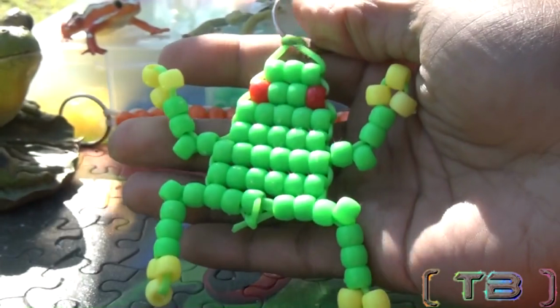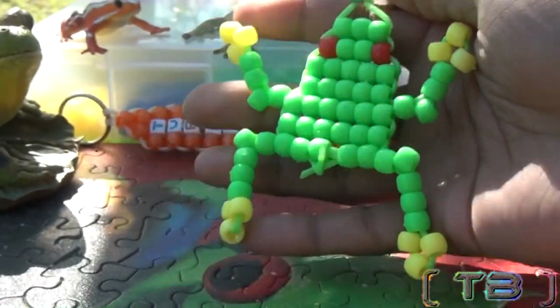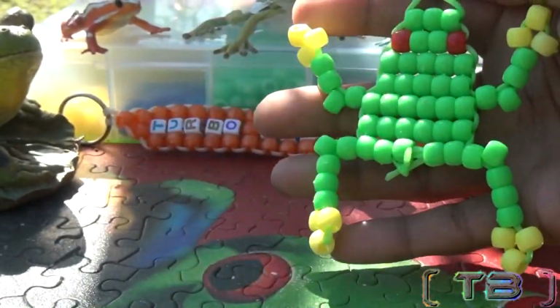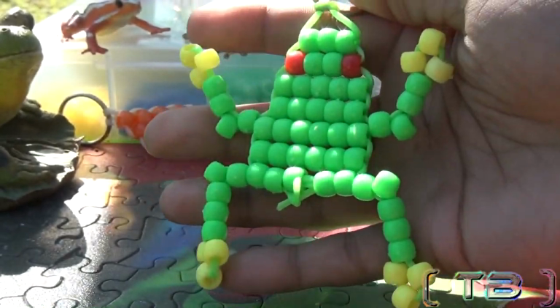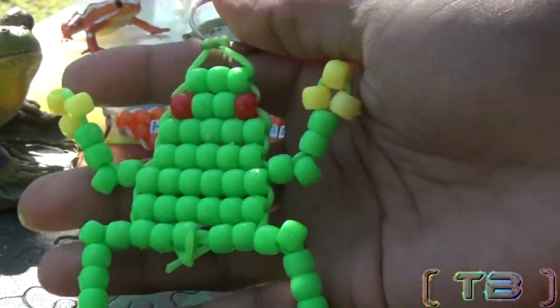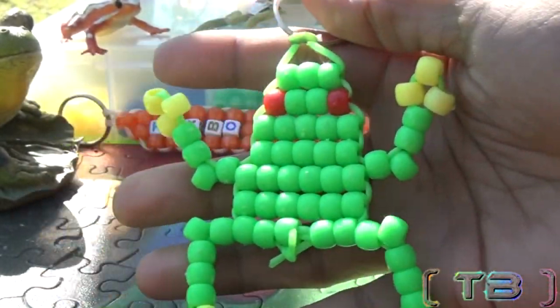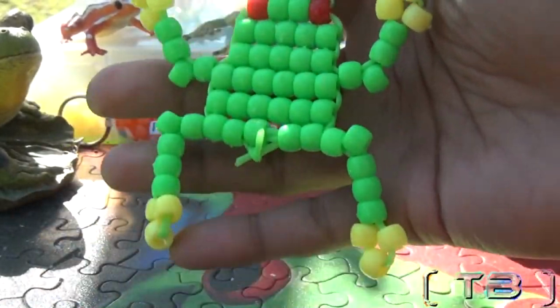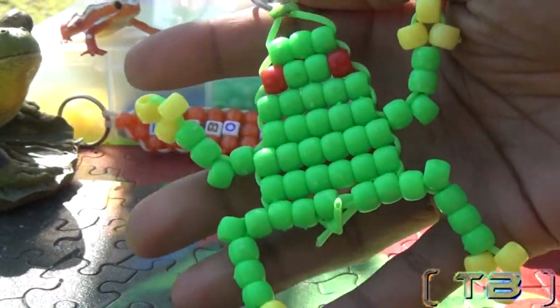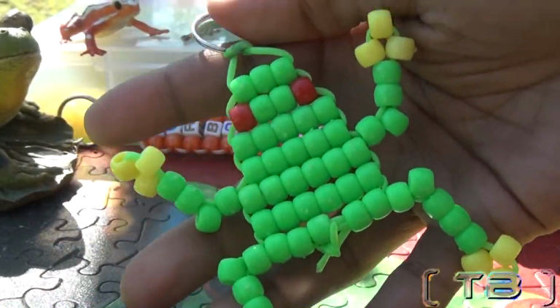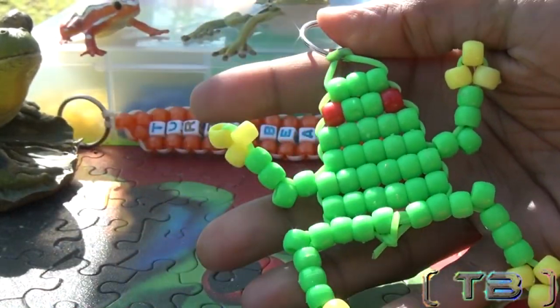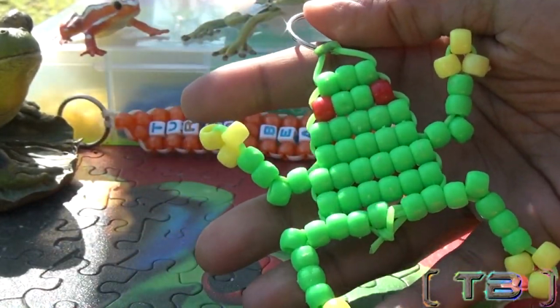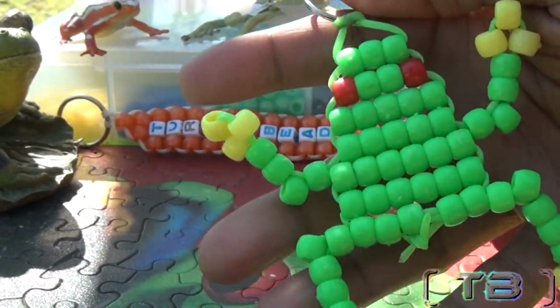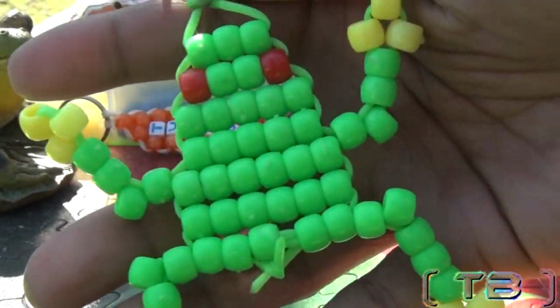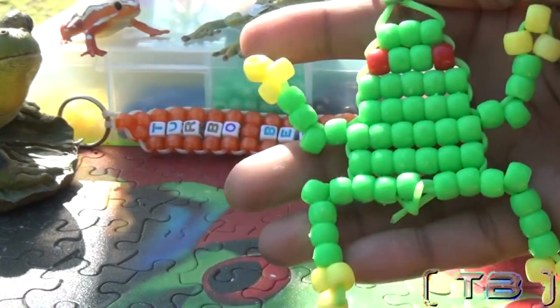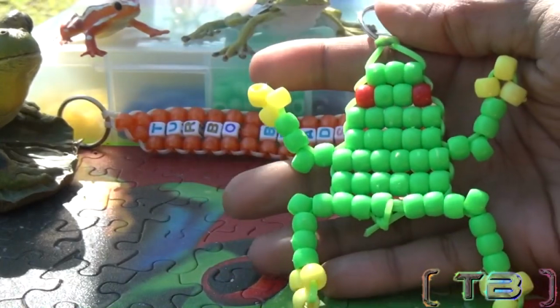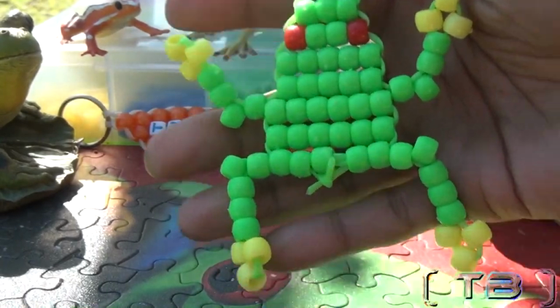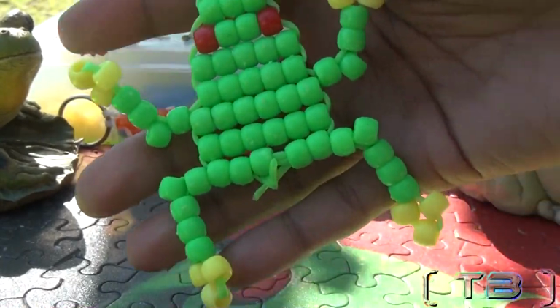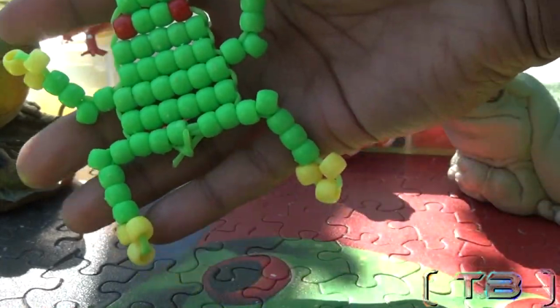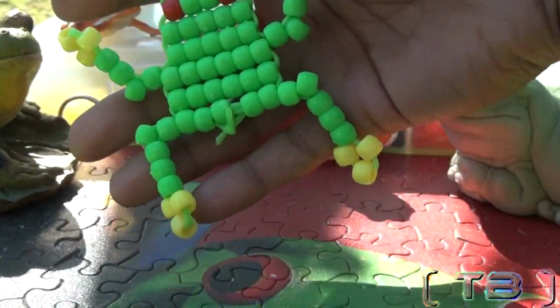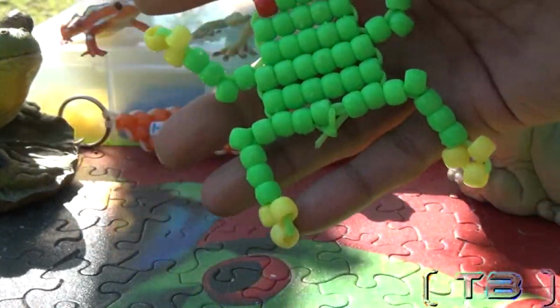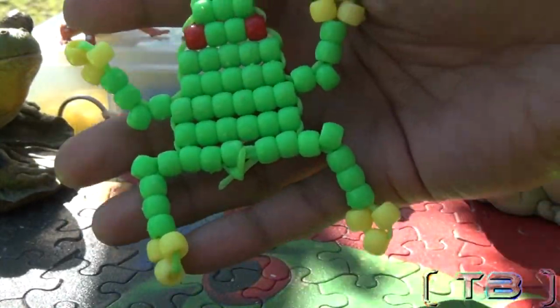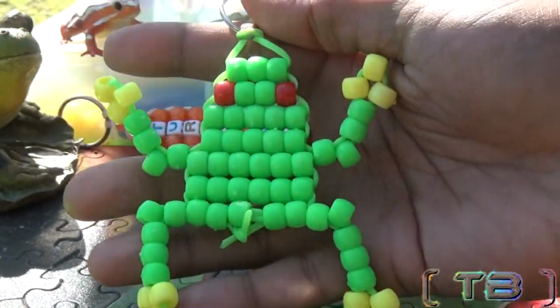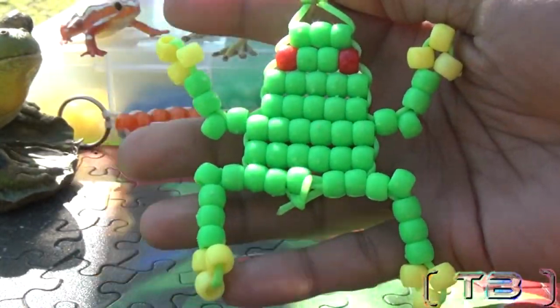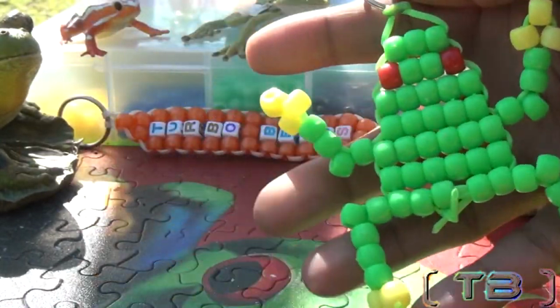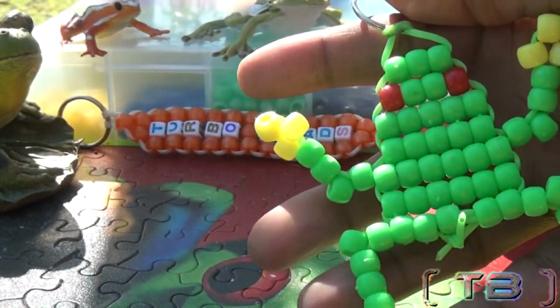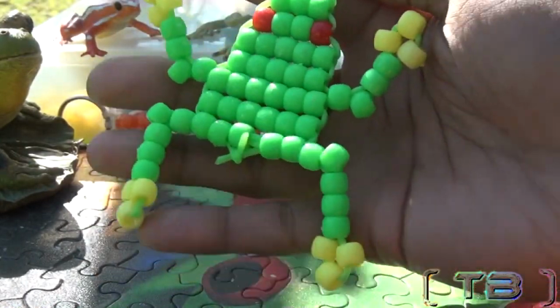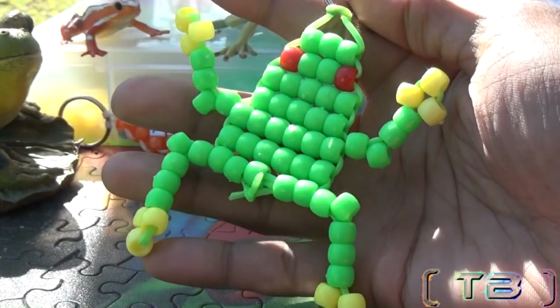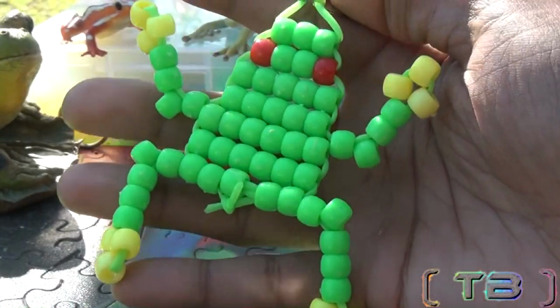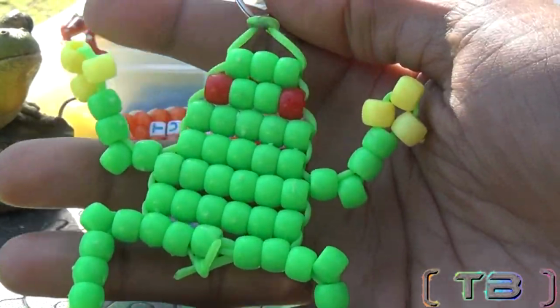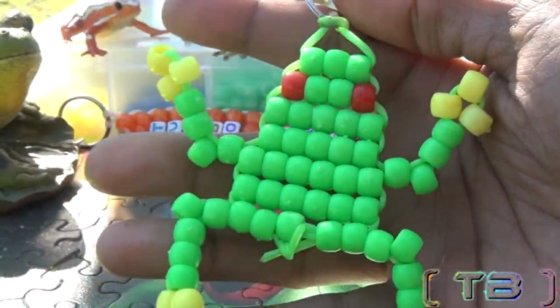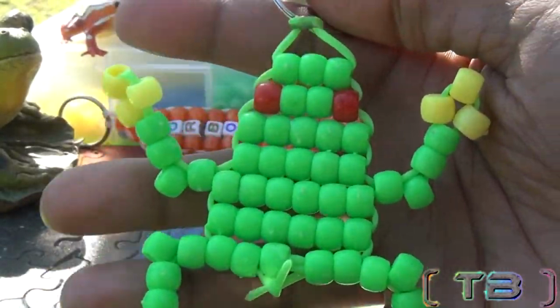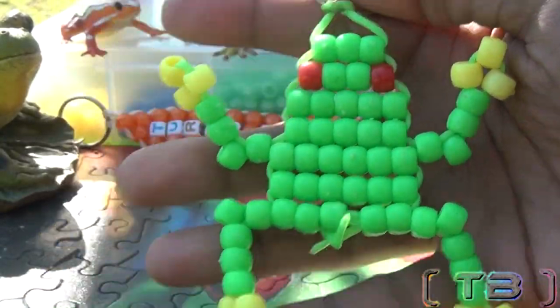I hope you had fun creating your frog. If you have anything to add, don't be afraid to leave a comment below. And don't forget to subscribe to be notified for the newest episodes of Turbo Beads. Thanks for watching.